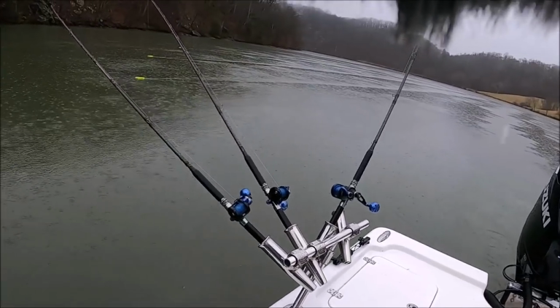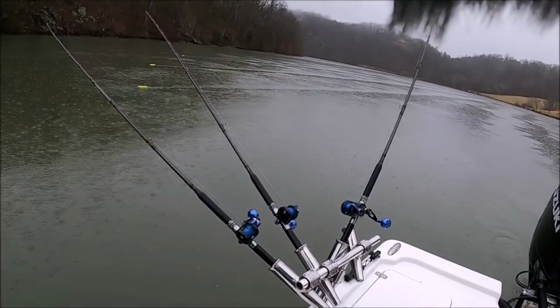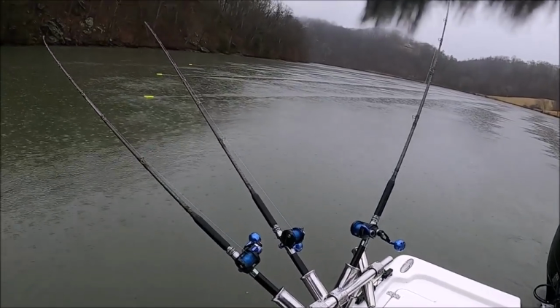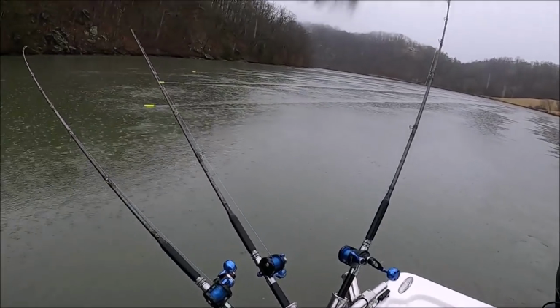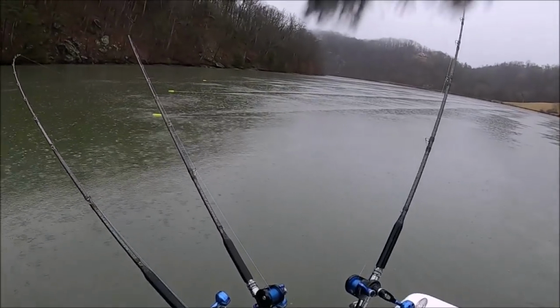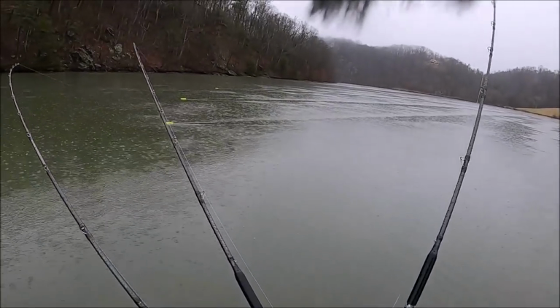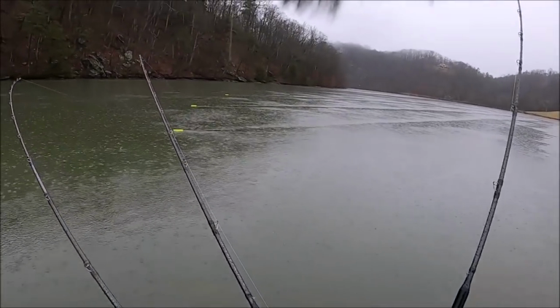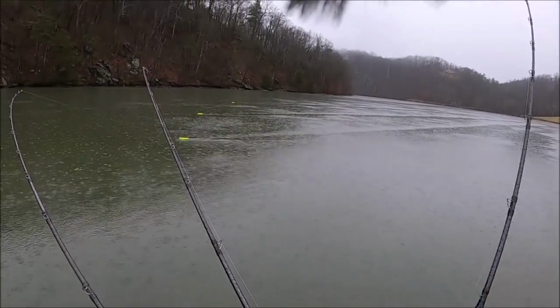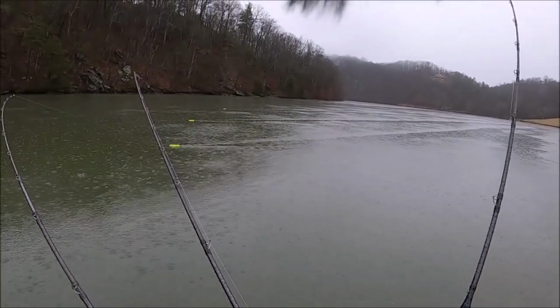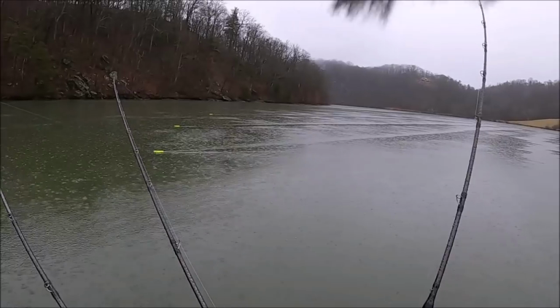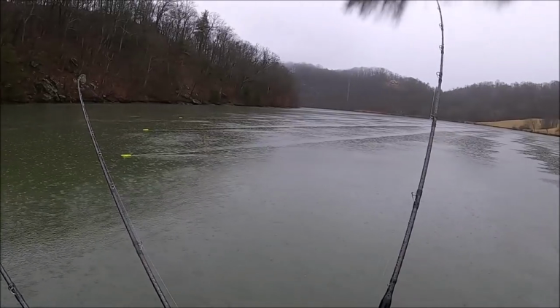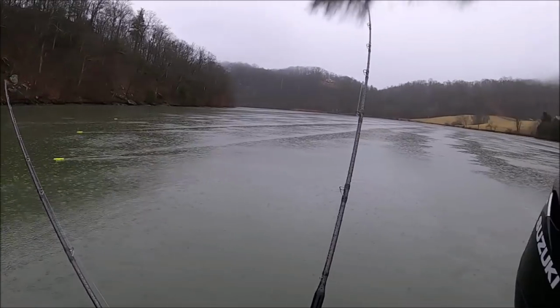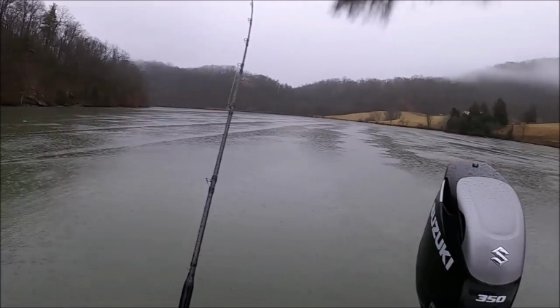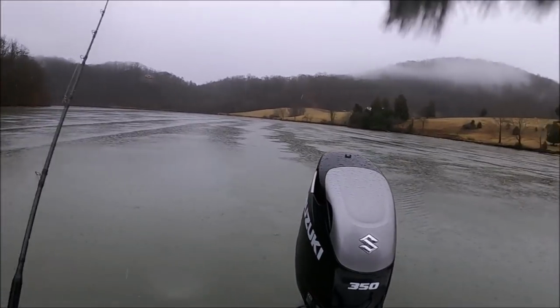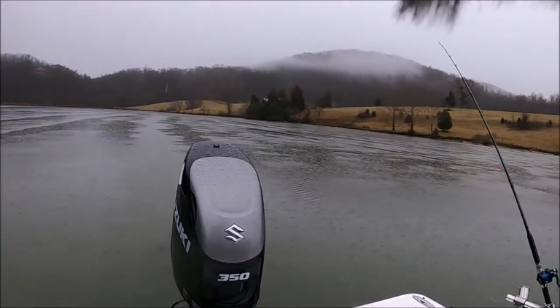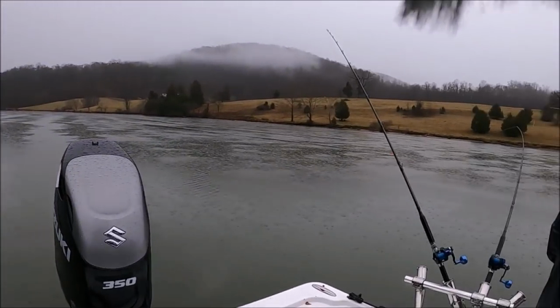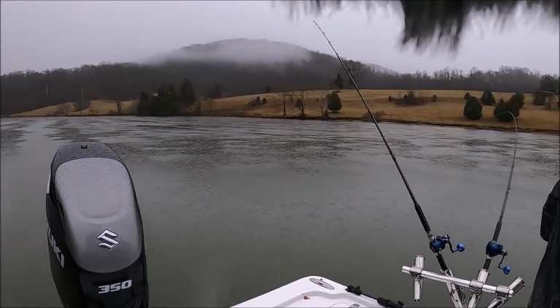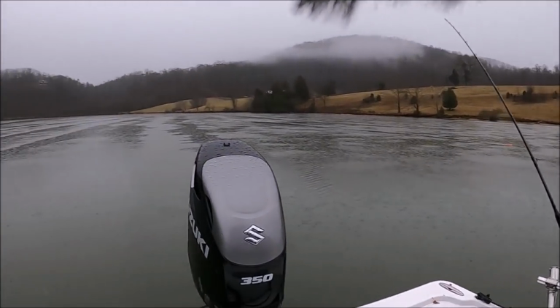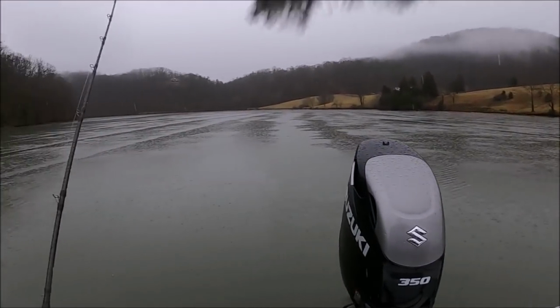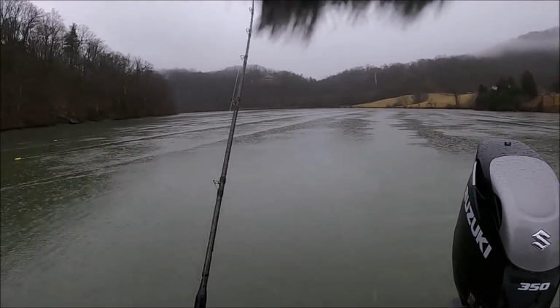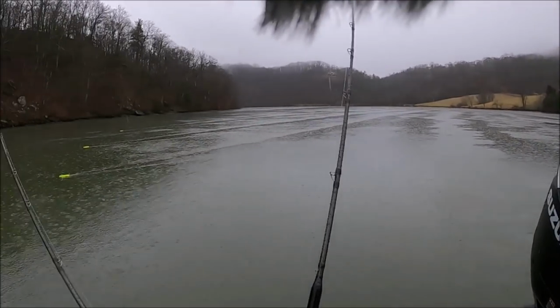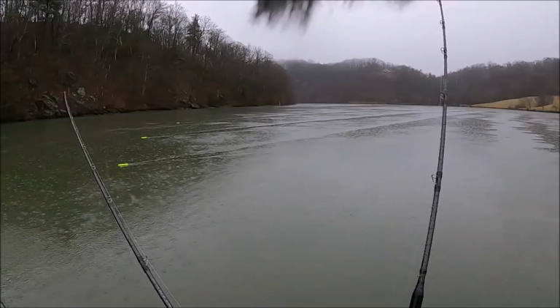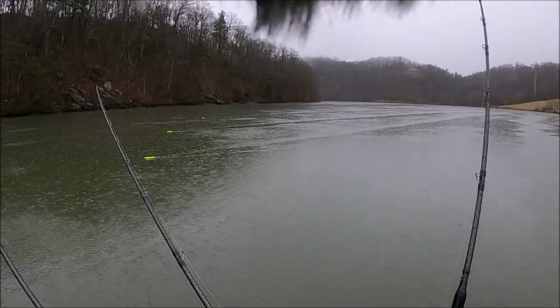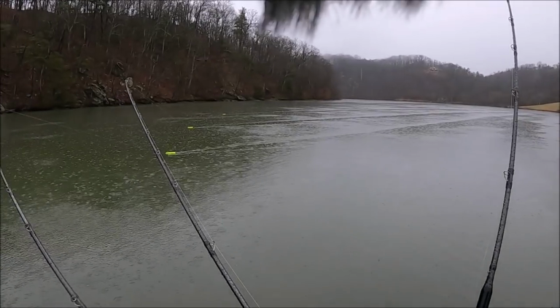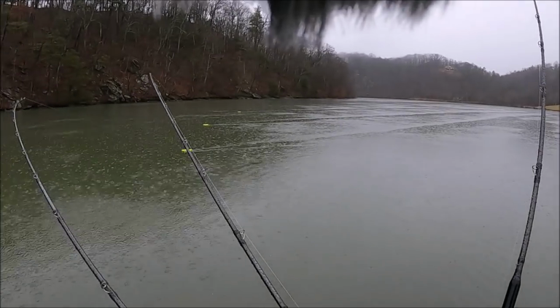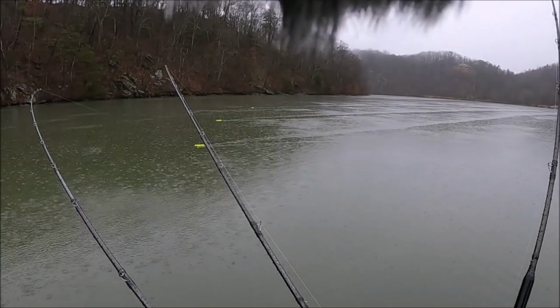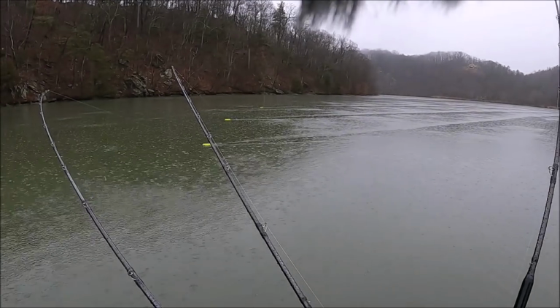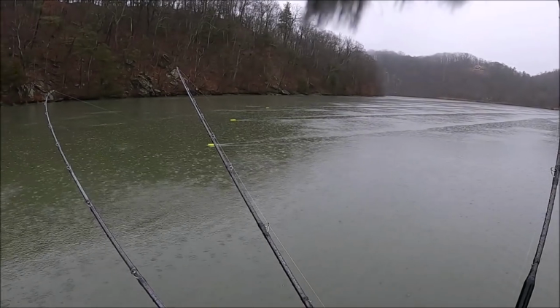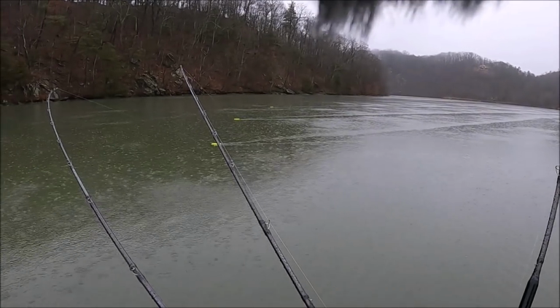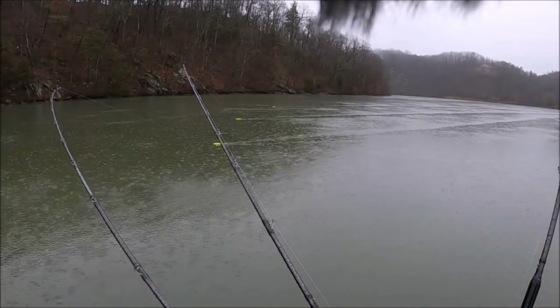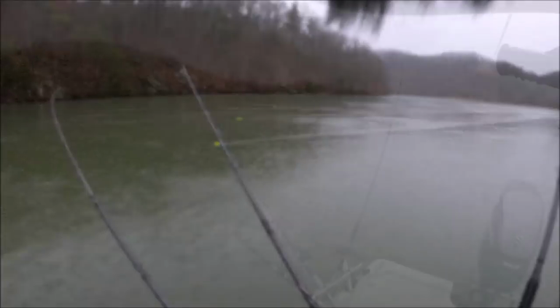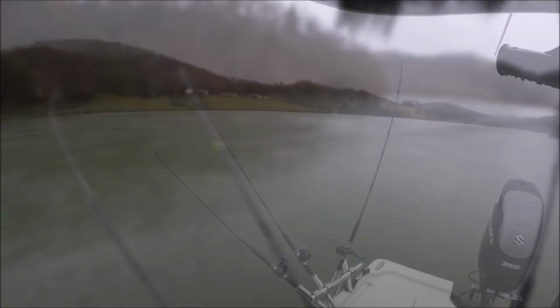Same as we do in salt, same as we do in fresh — just pulling boards. Getting them up on the bank real shallow, only two feet of water where he just hooked that last fish. No weights on these — just letting them swim, pulling along with the trolling motor. Time to get another board out.